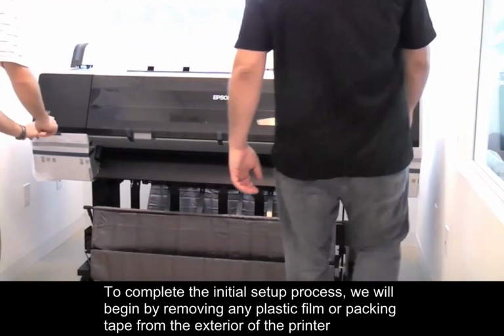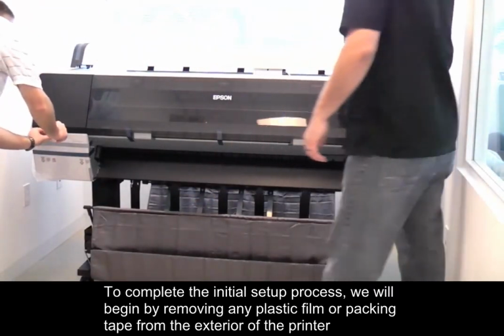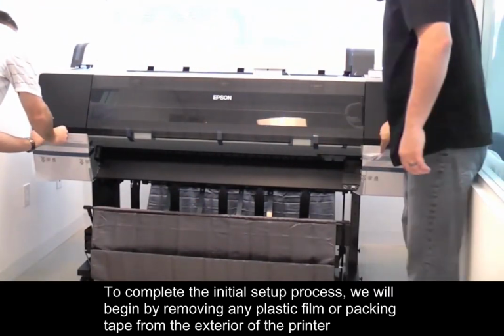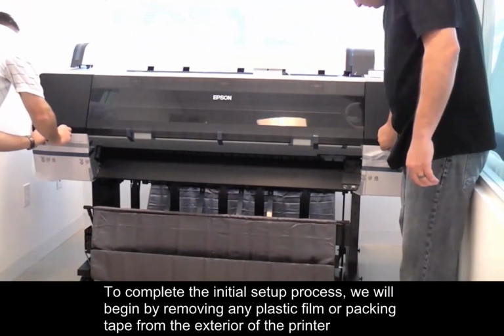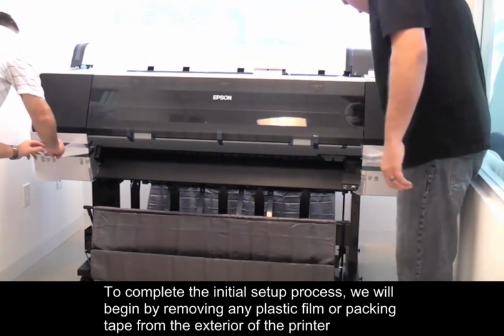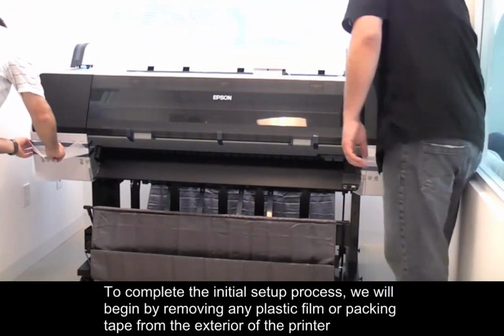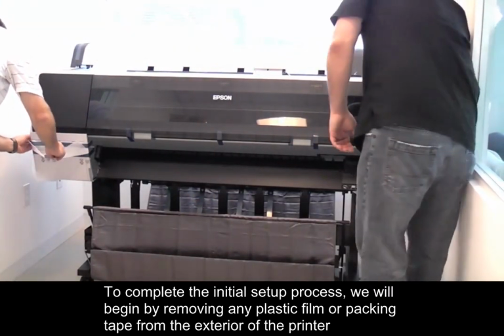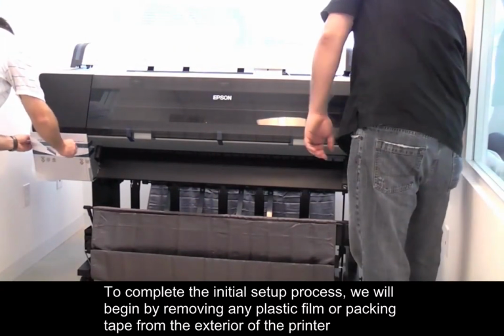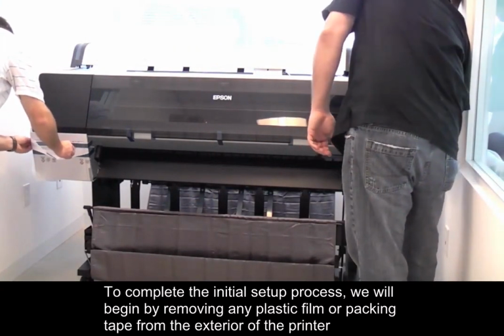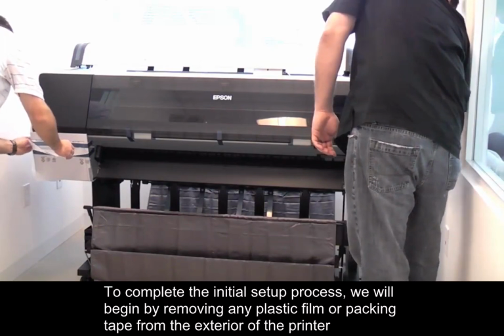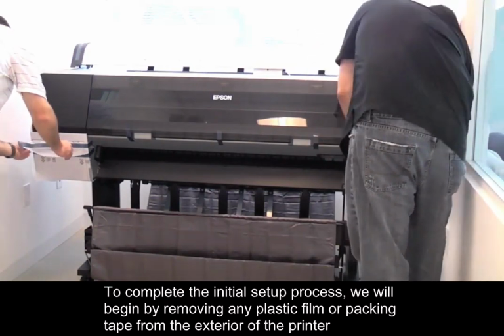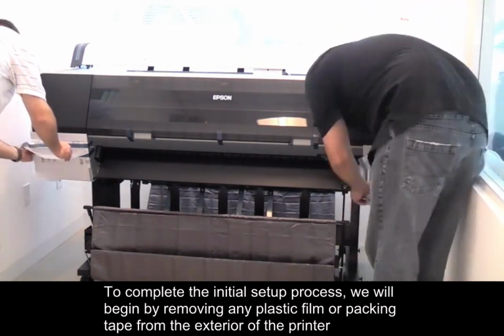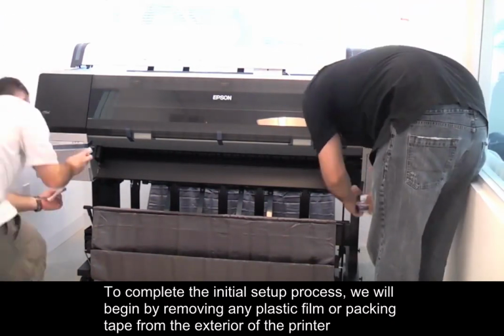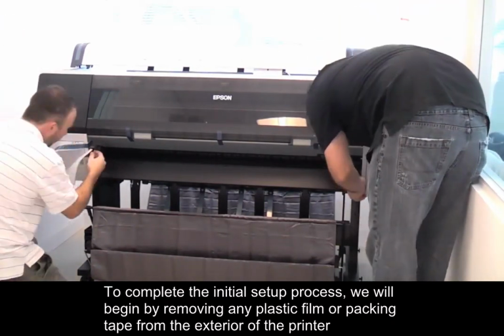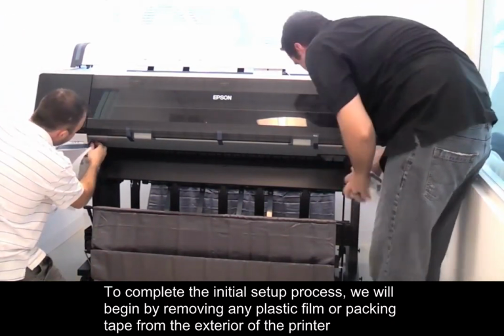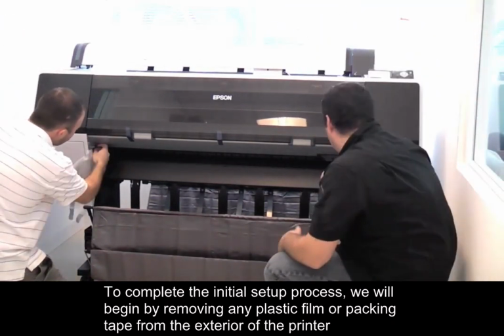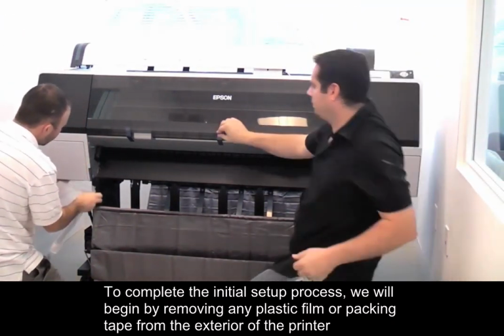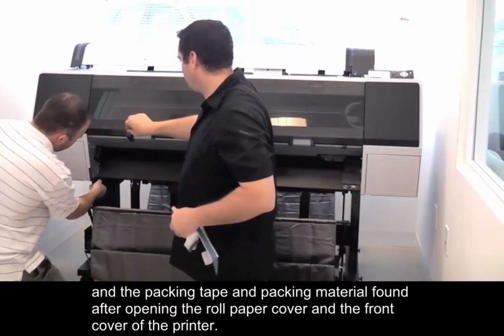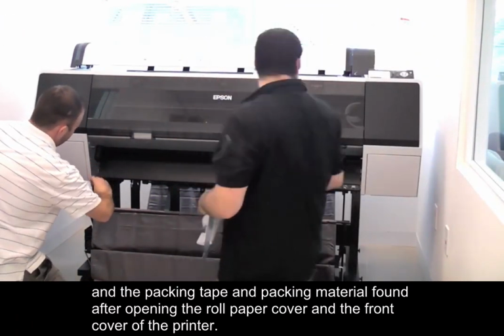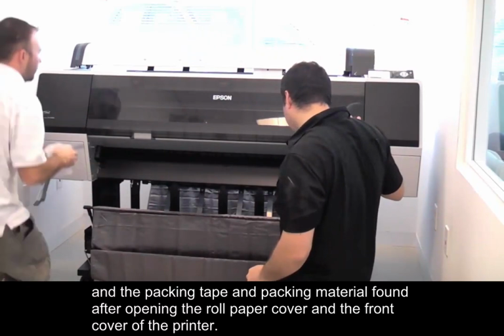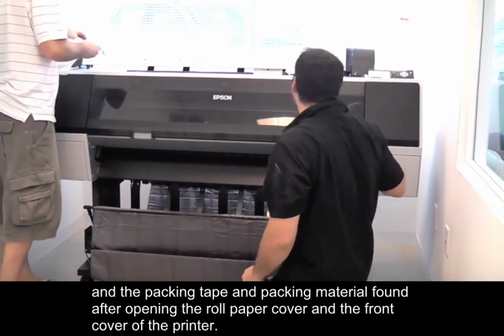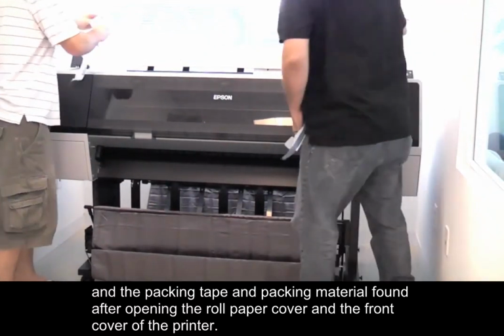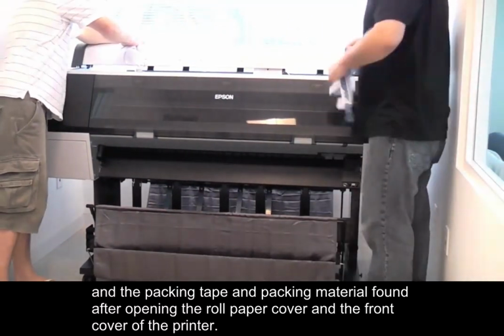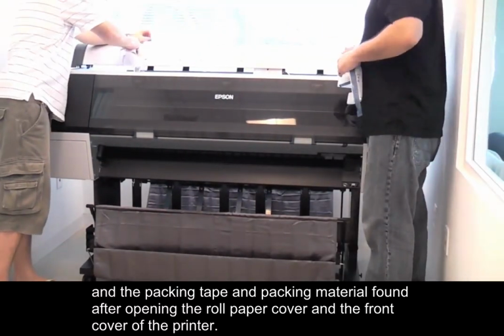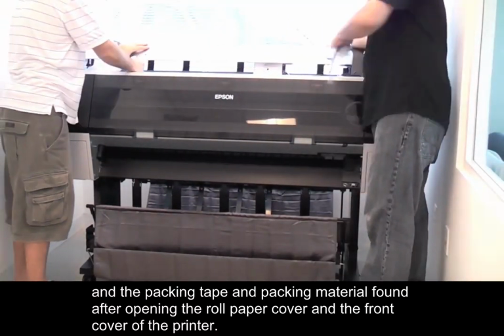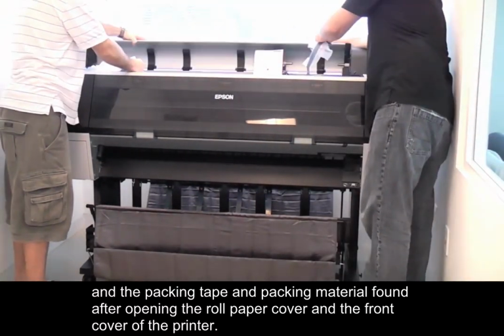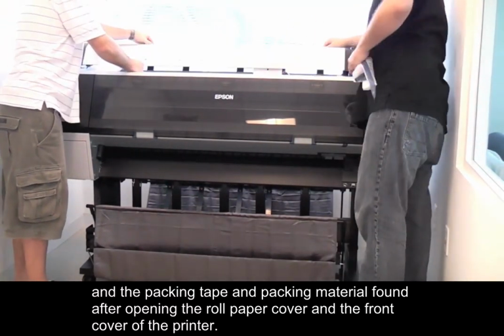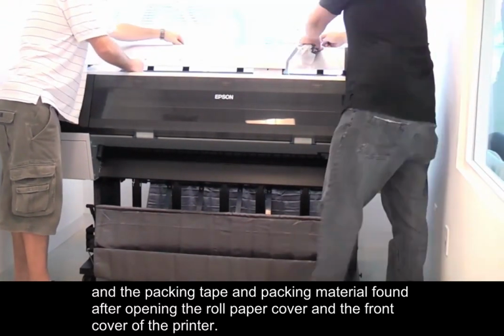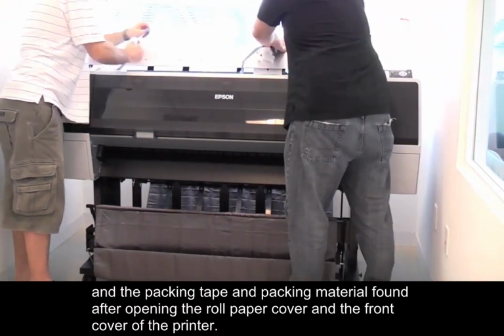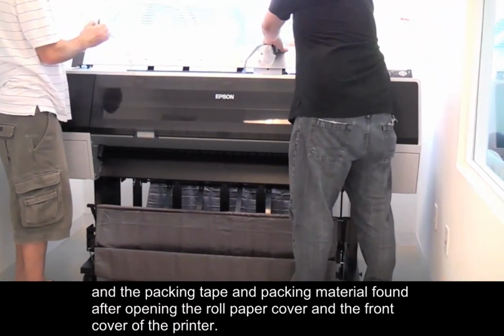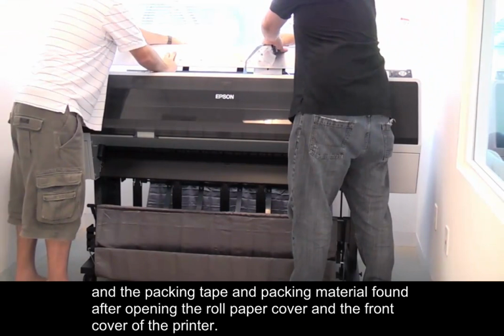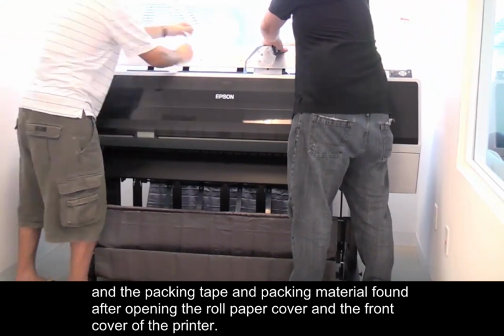To complete the initial setup process, we will begin by removing any plastic film or packing tape from the exterior of the printer, and the packing tape and packing material found after opening the rolled paper cover and the front cover of the printer.